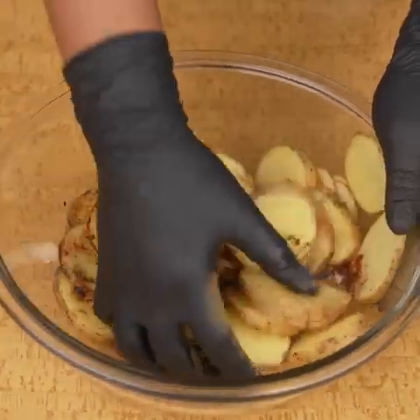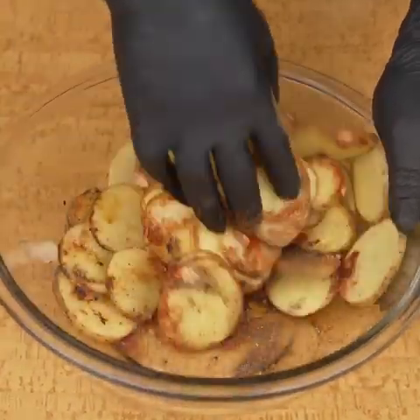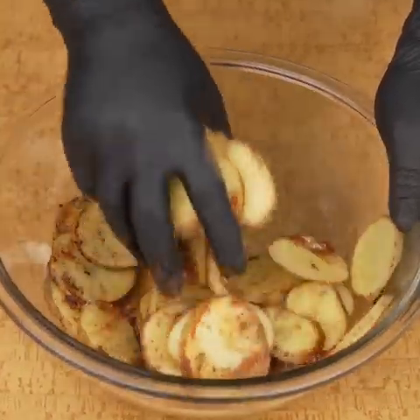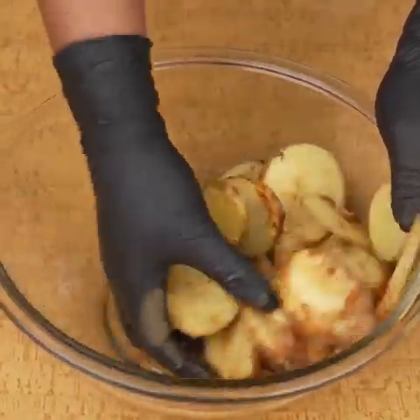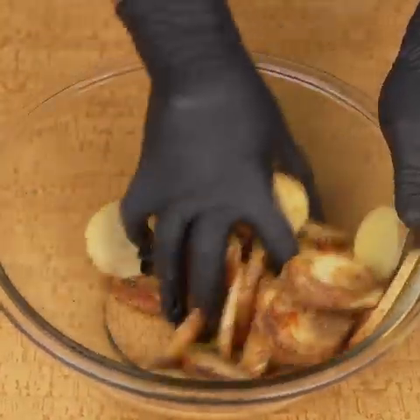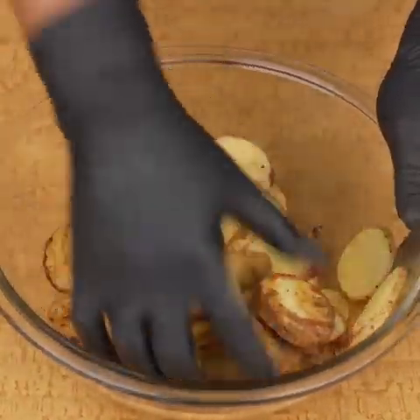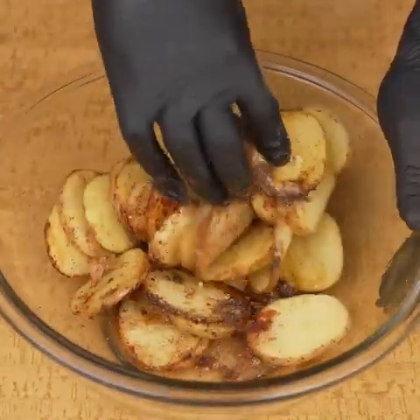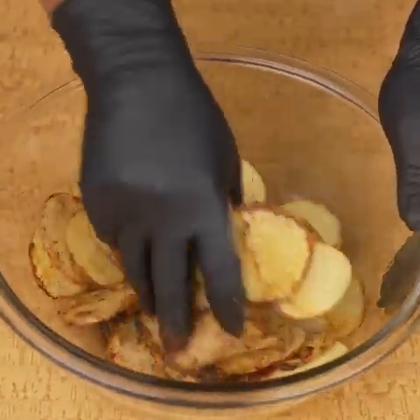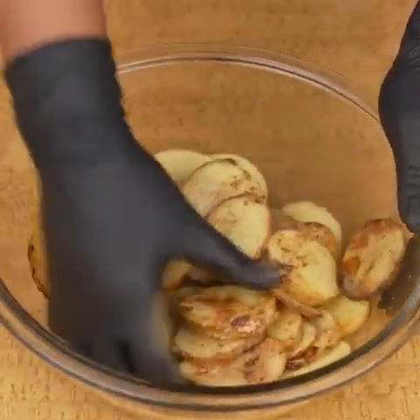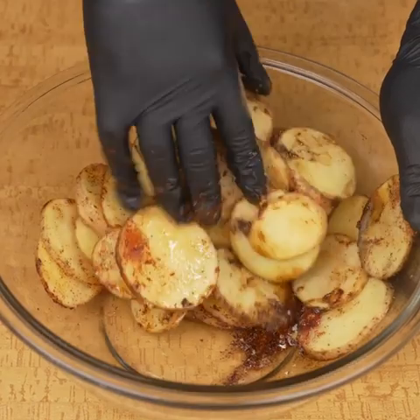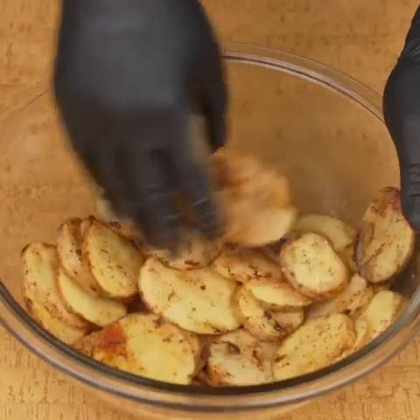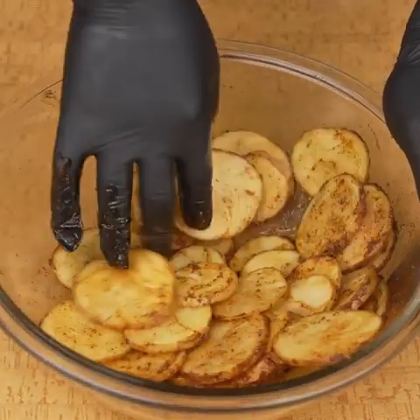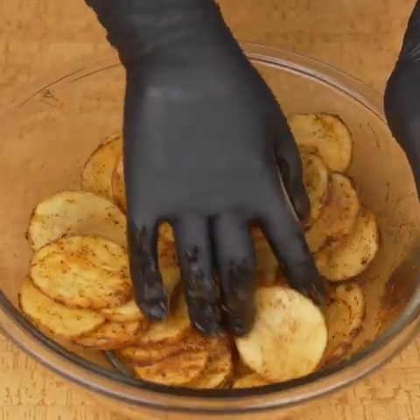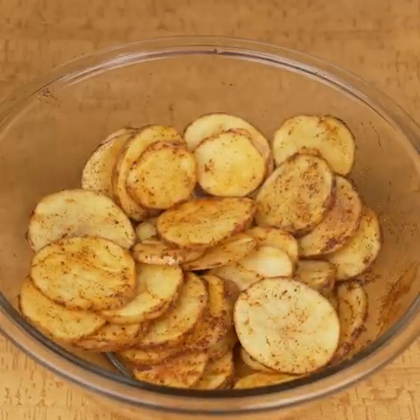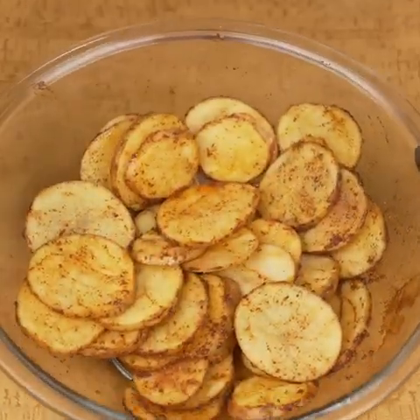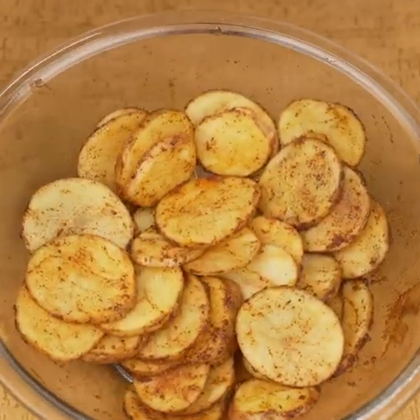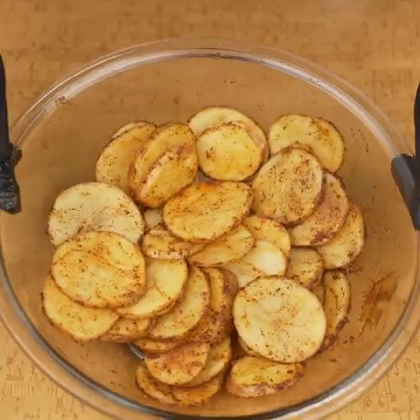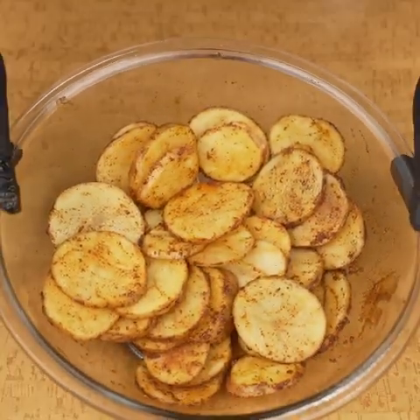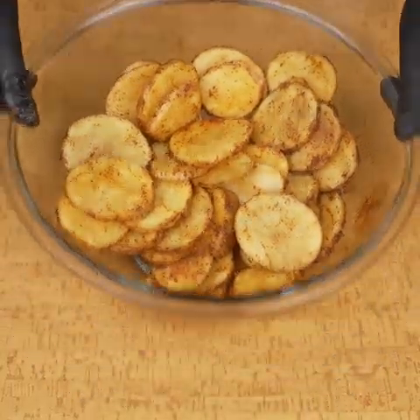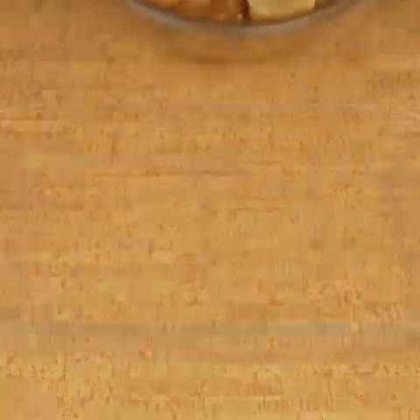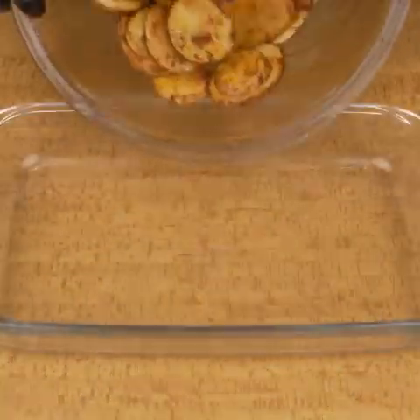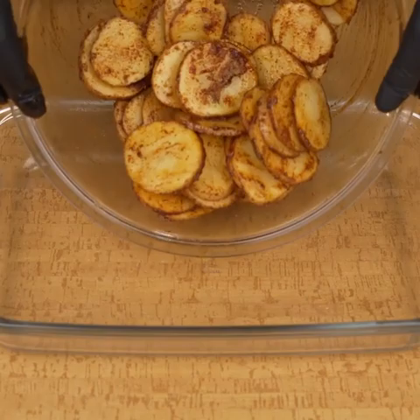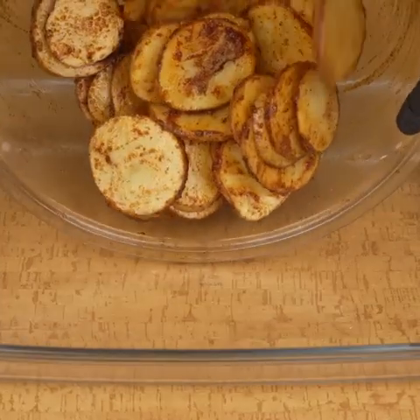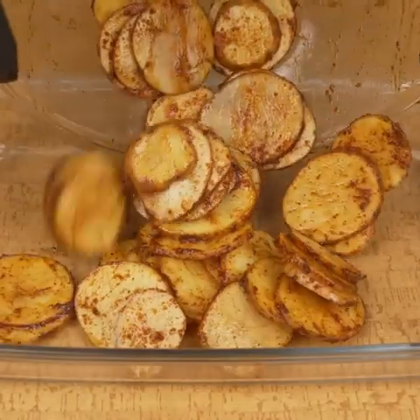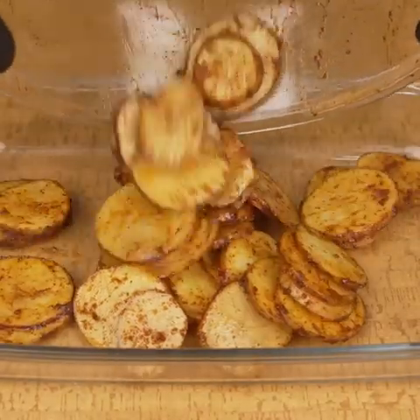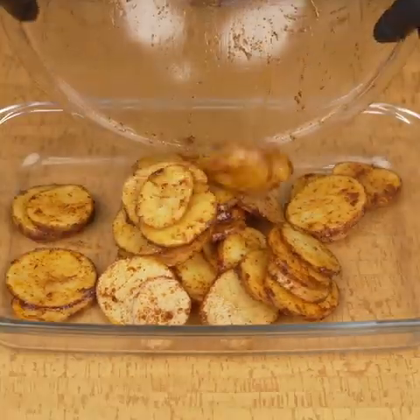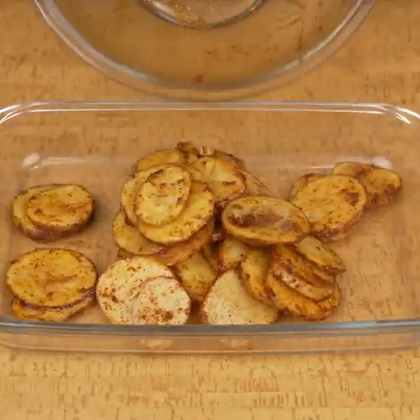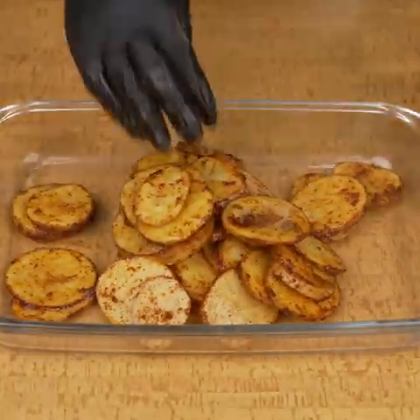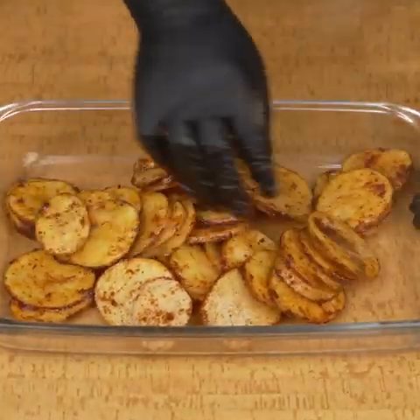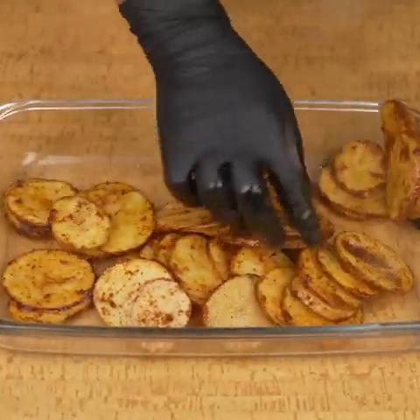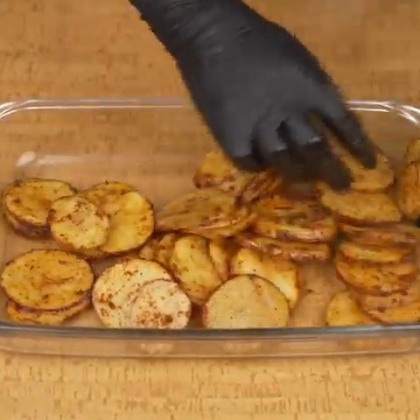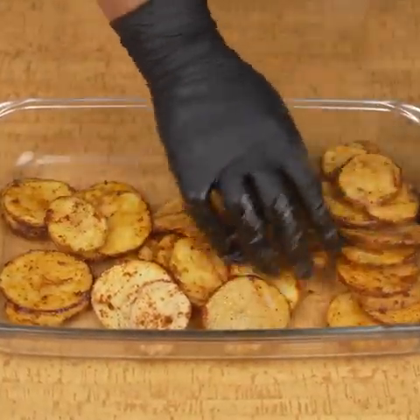This recipe with ground beef and potato is very delicious. I recommend making it at home — I am sure that everyone will love the result. Then I will add the seasoned potatoes in a baking dish and spread them until the bottom is well covered.